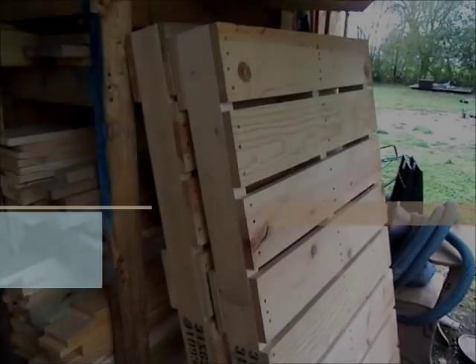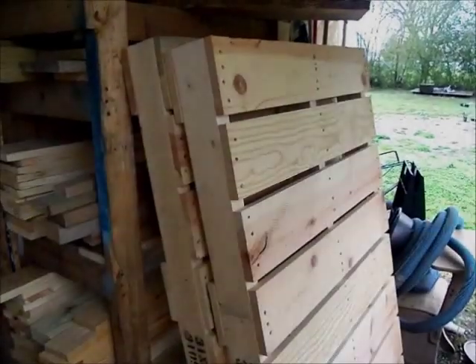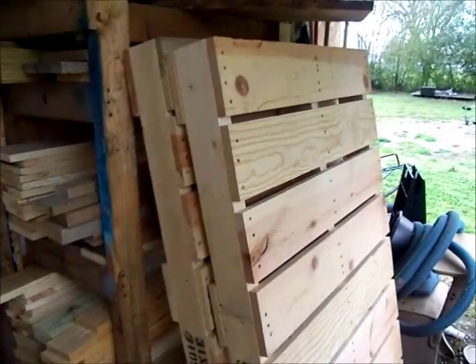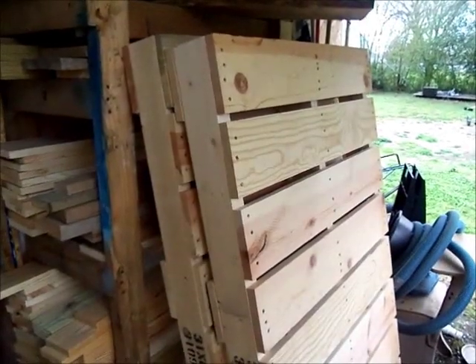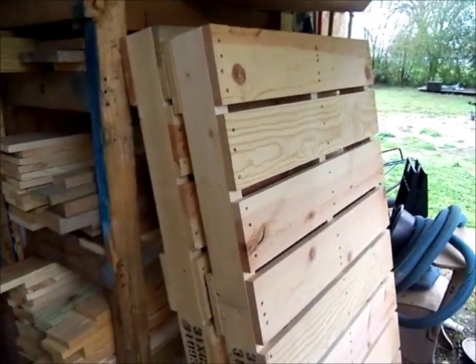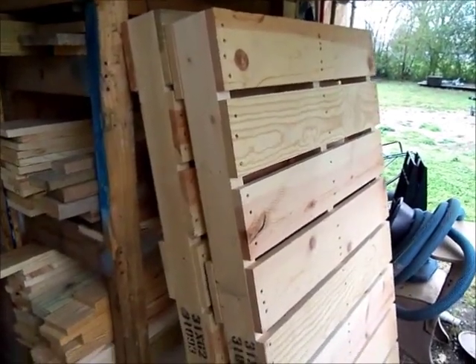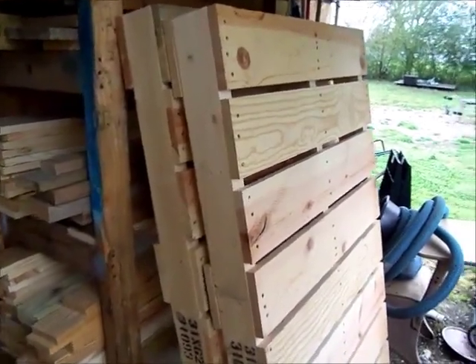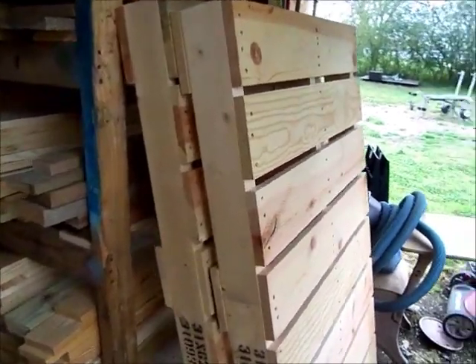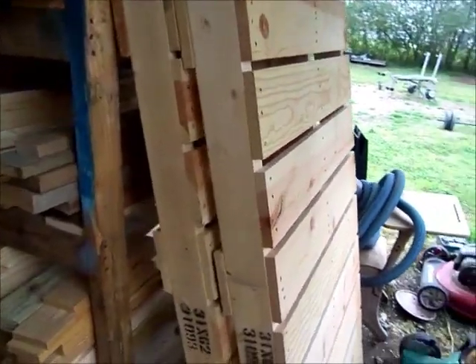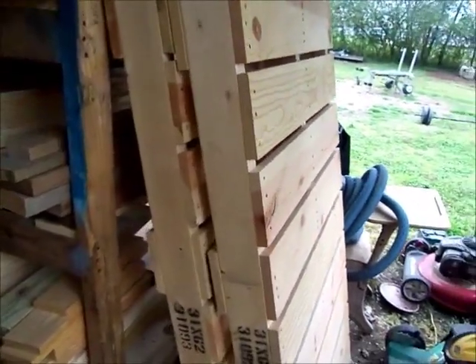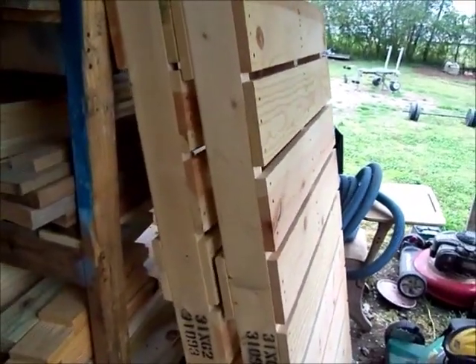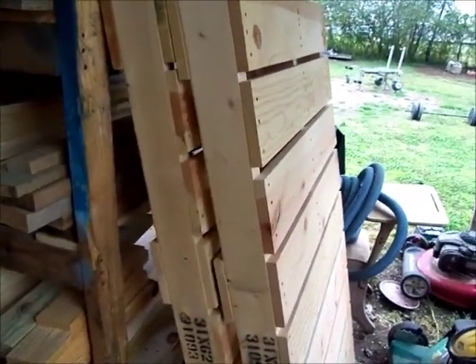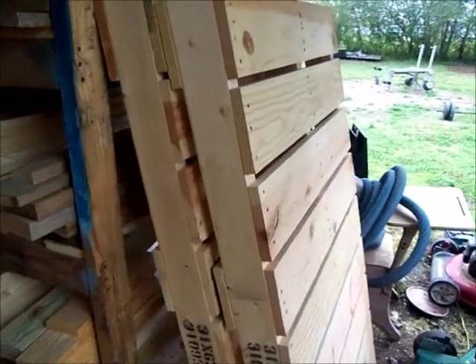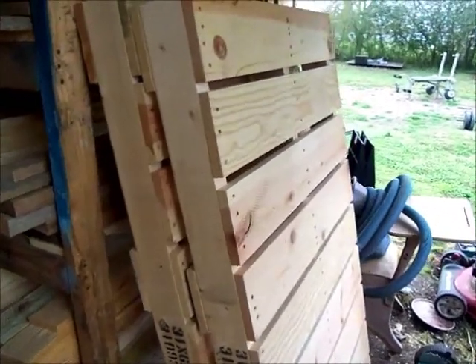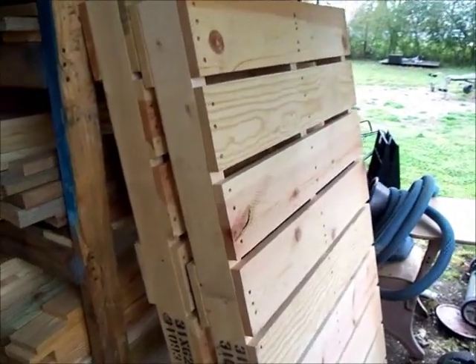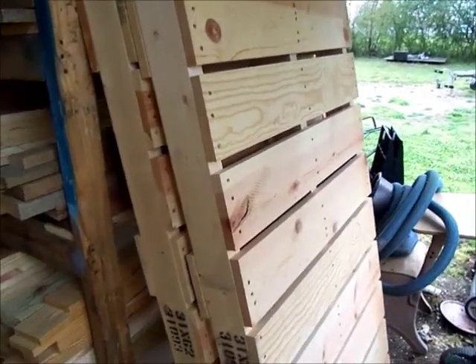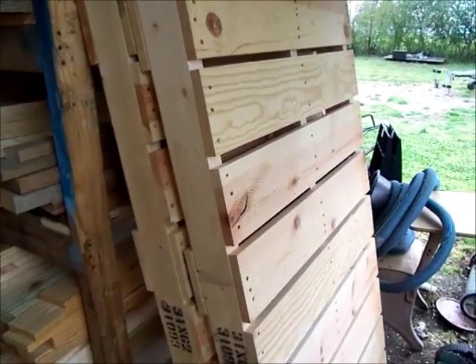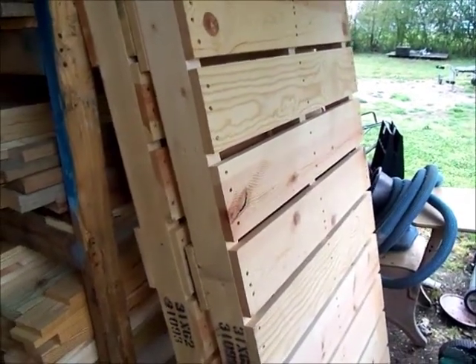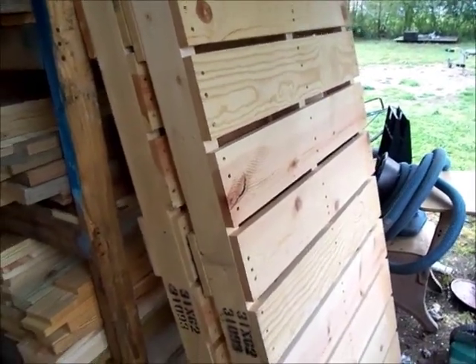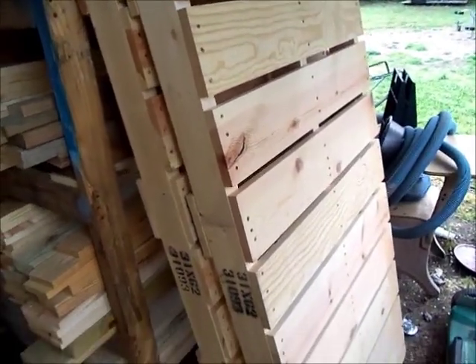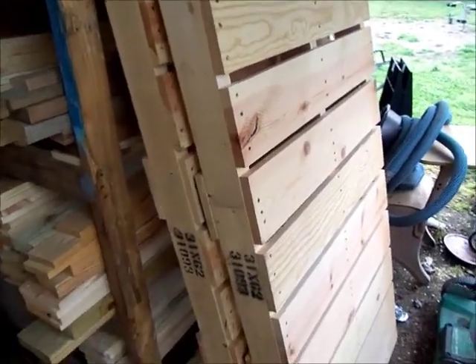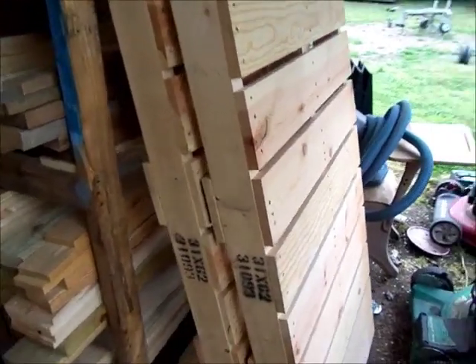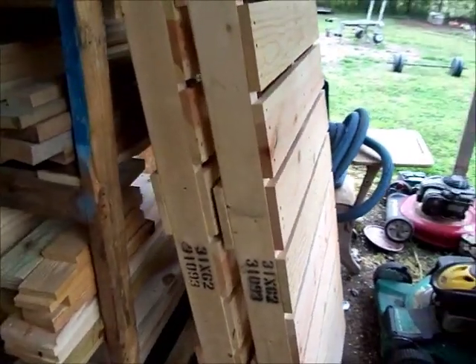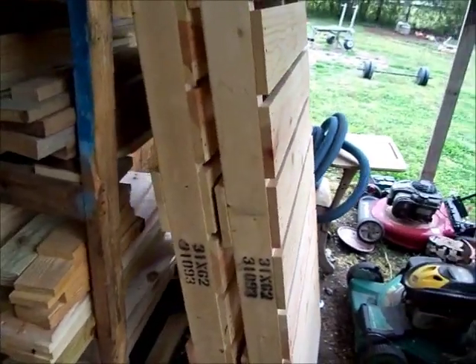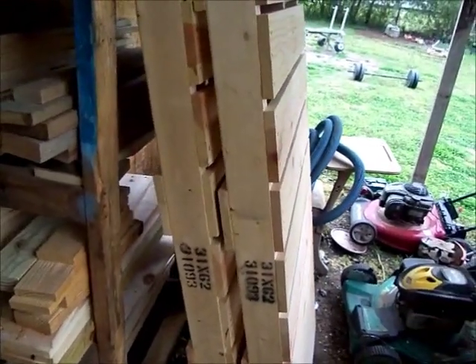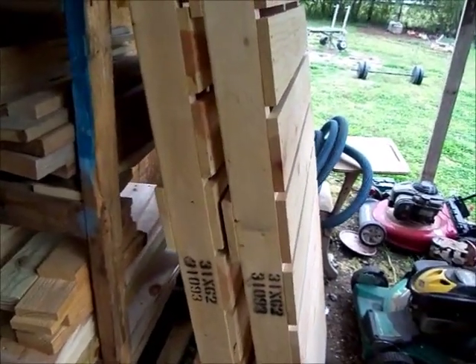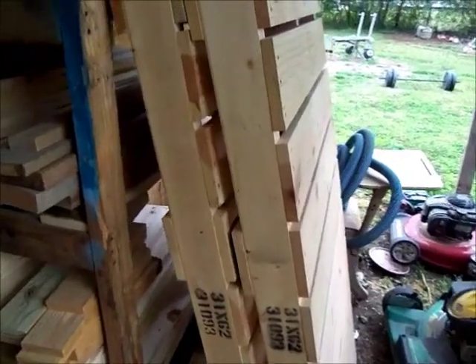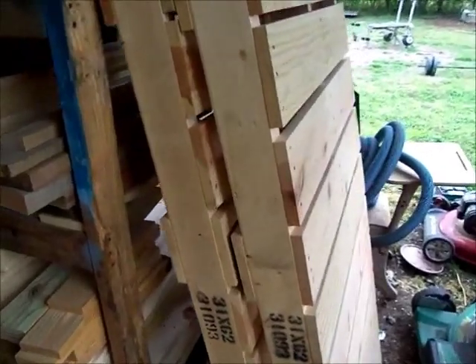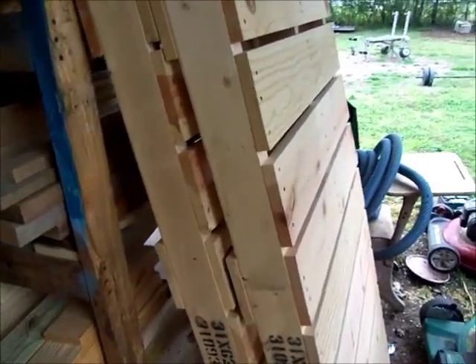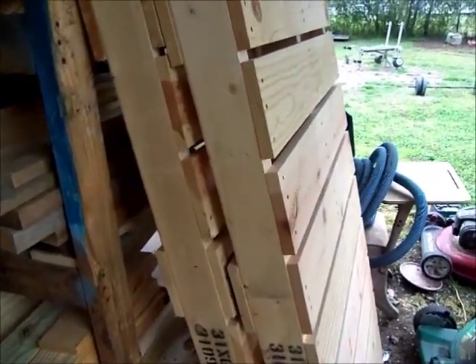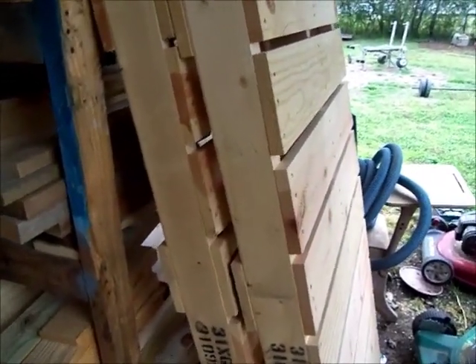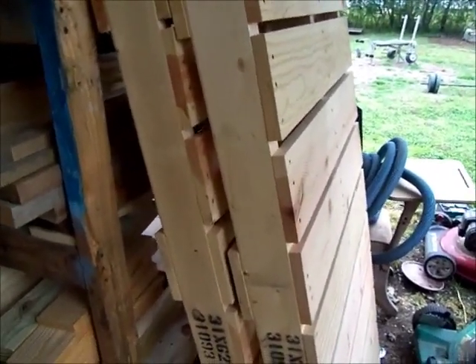I just want to show everyone what my Sunday this weekend consisted of. I worked Saturday. I had nine of these pallets and I broke them all down but two.